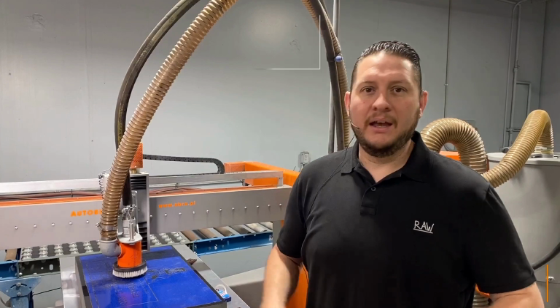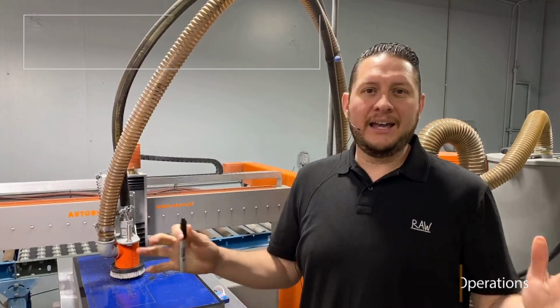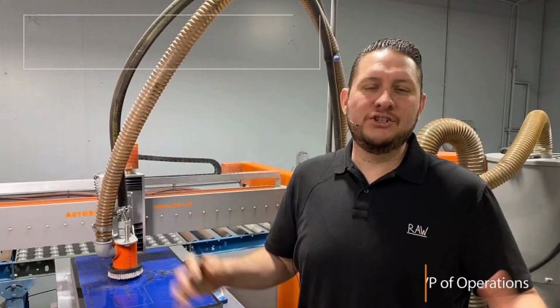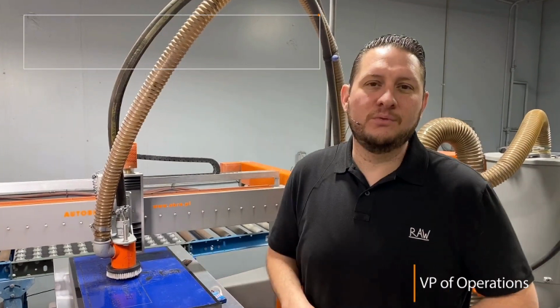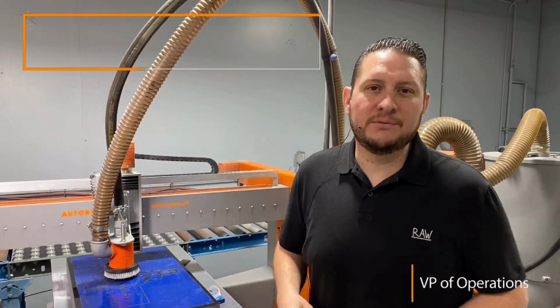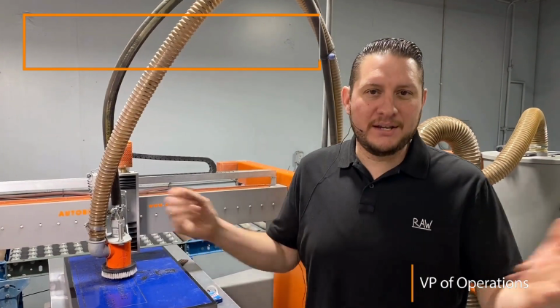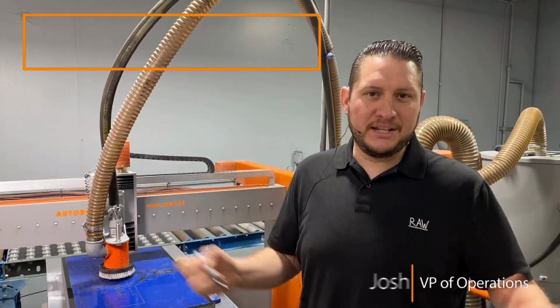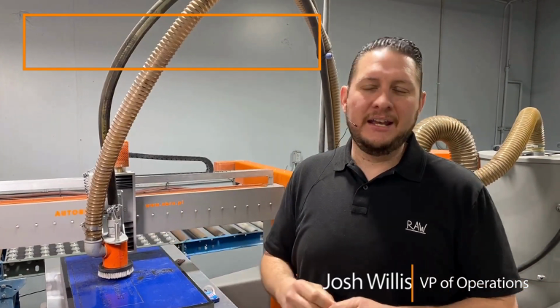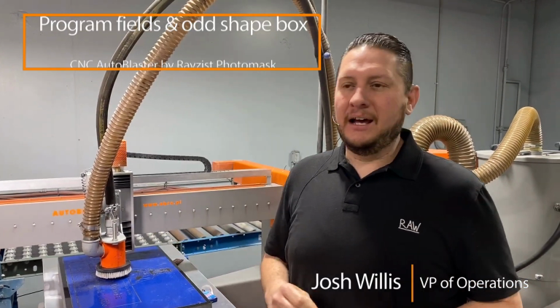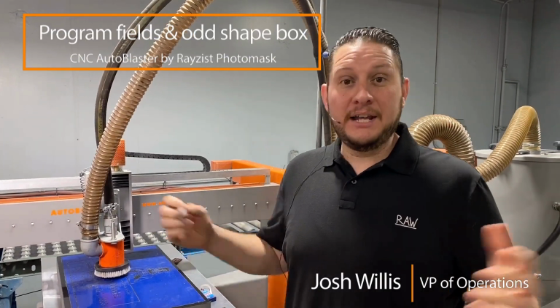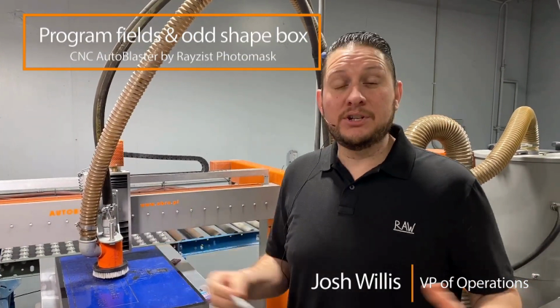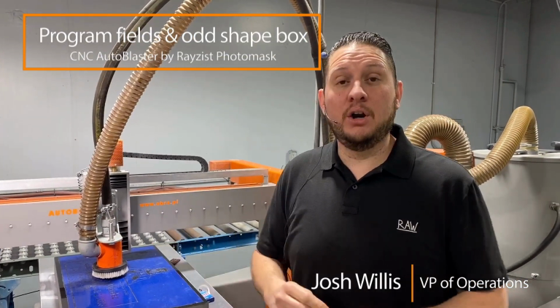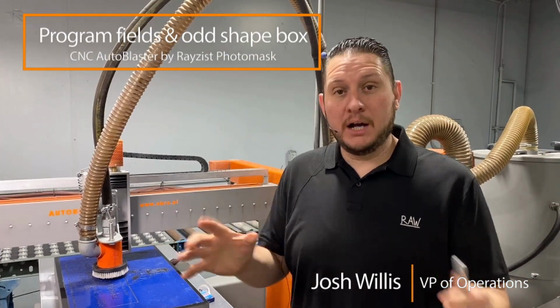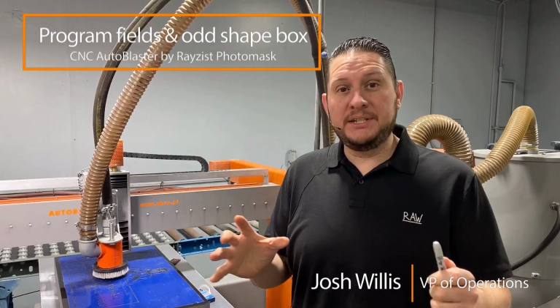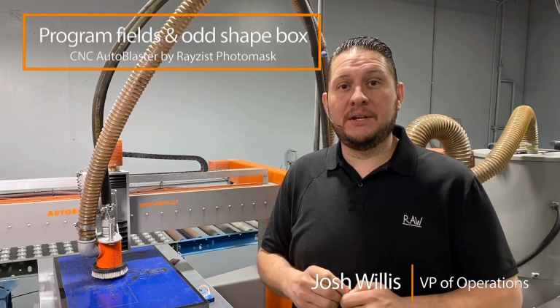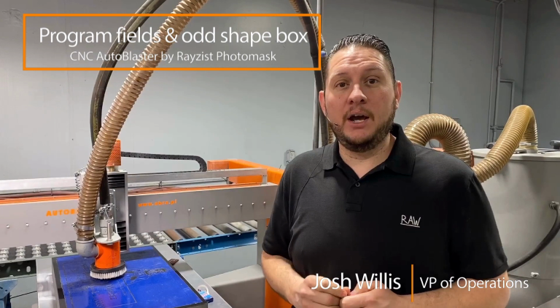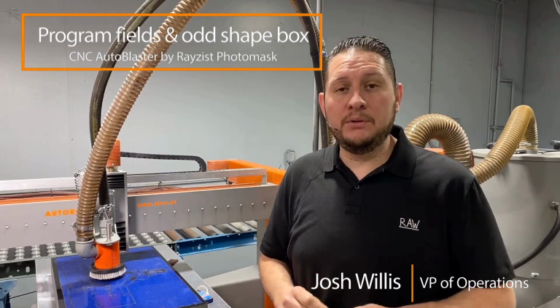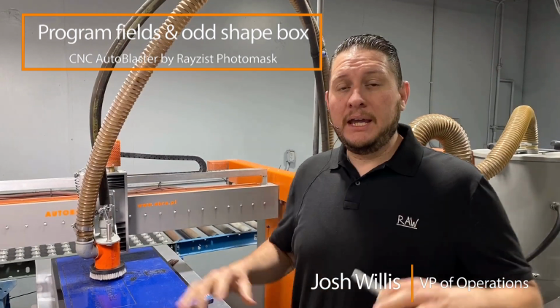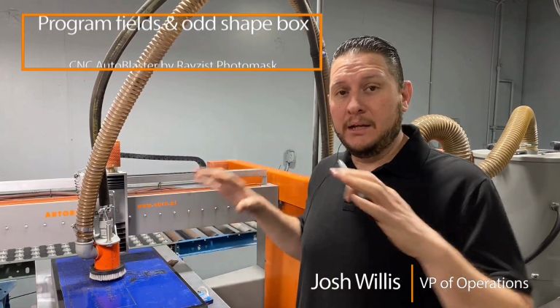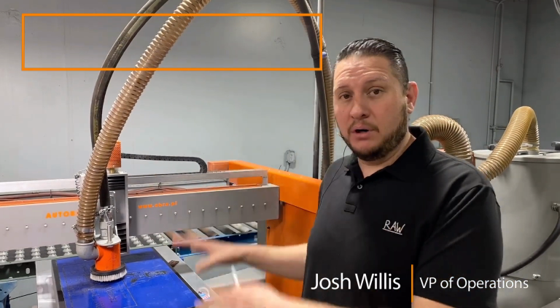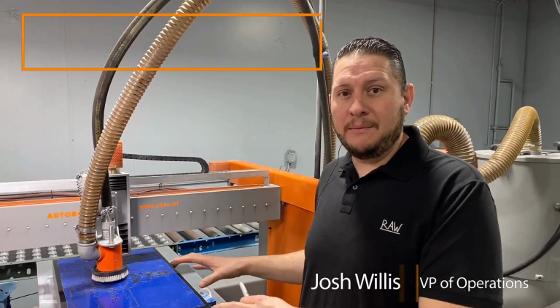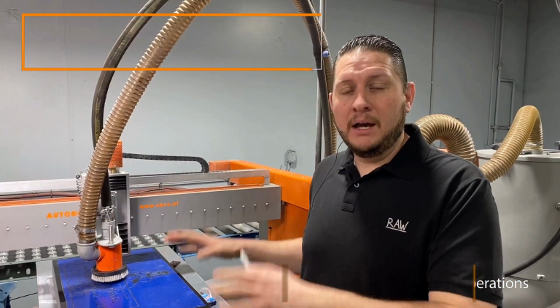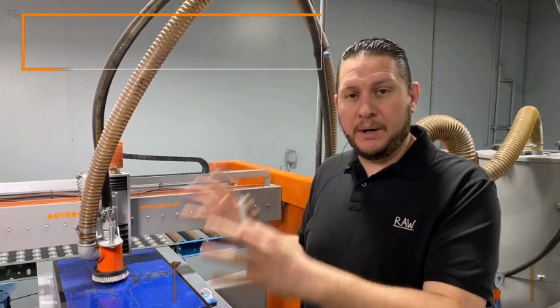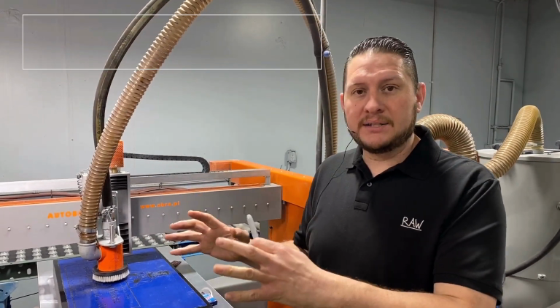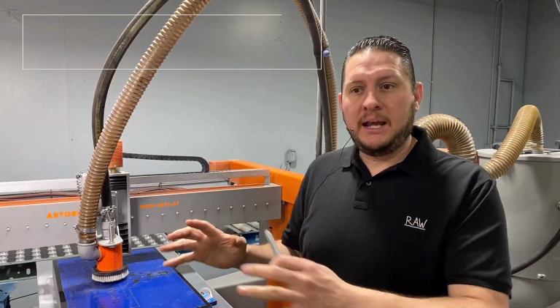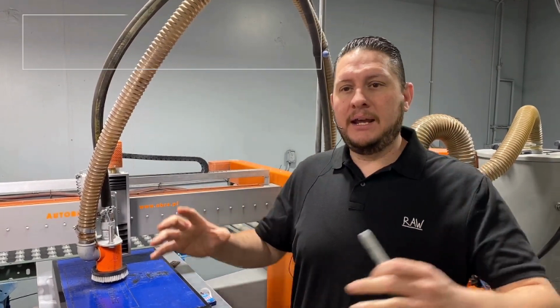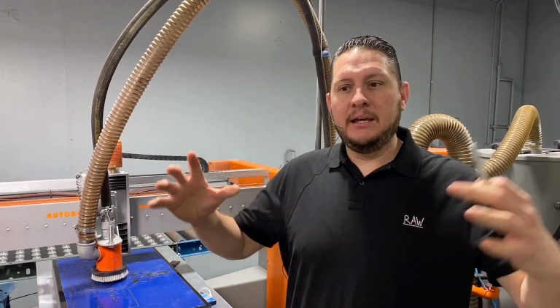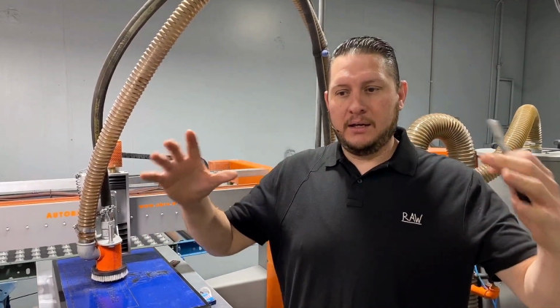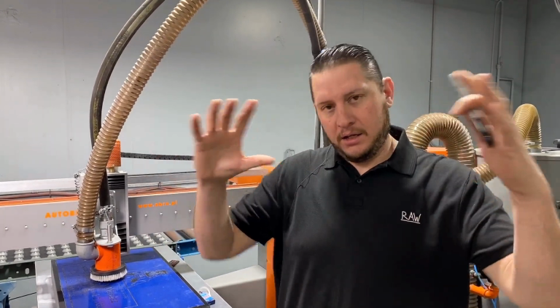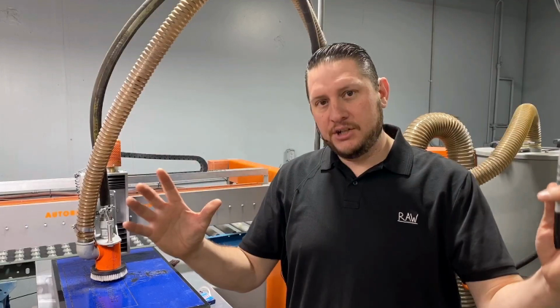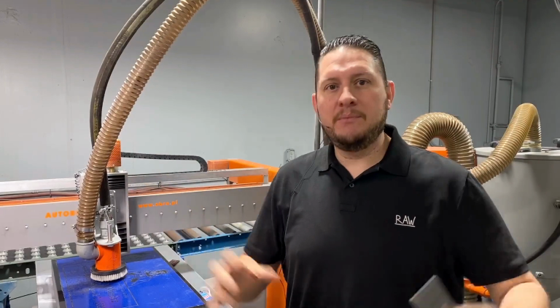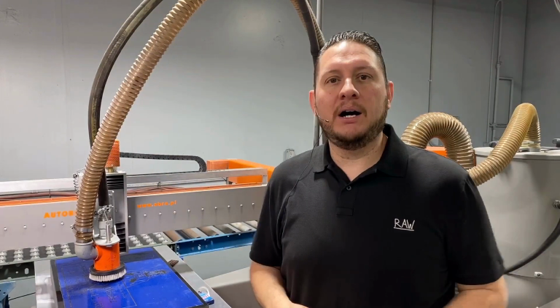Hi, this is Josh Willis with Razist again. Today we're just going to go over a couple of tips that are going to help you in programming a box and an odd-shaped box.